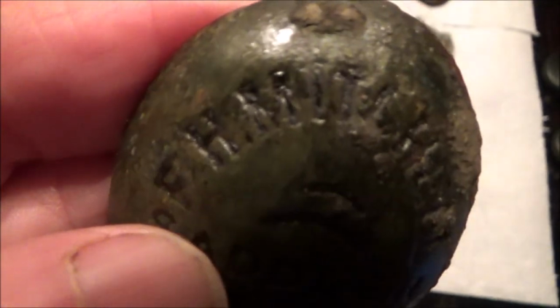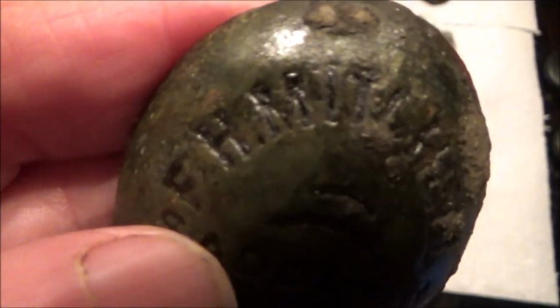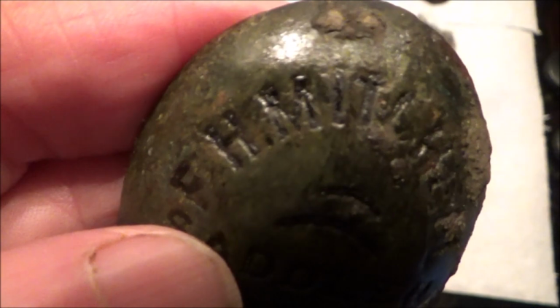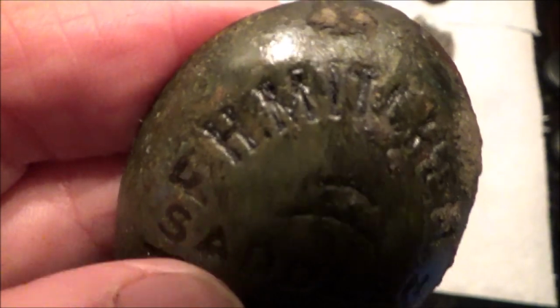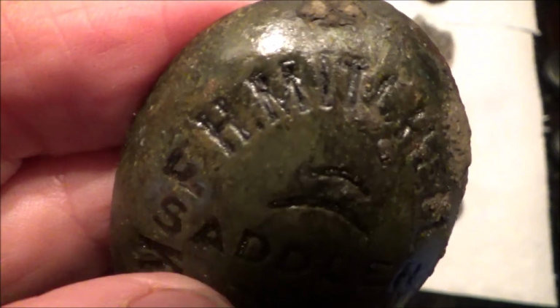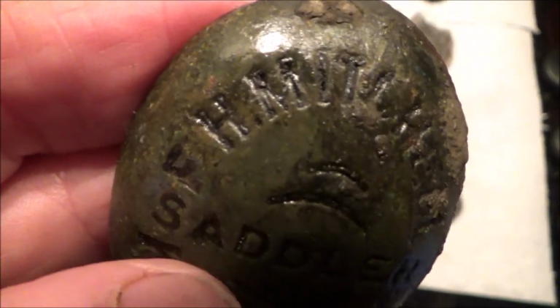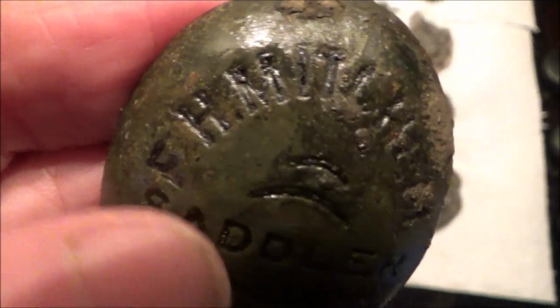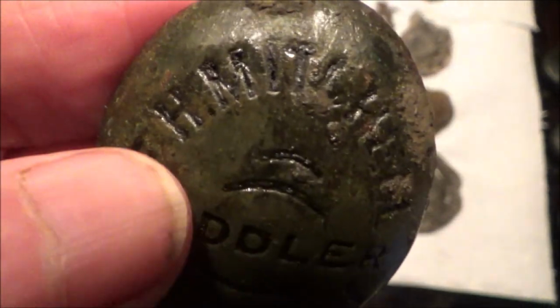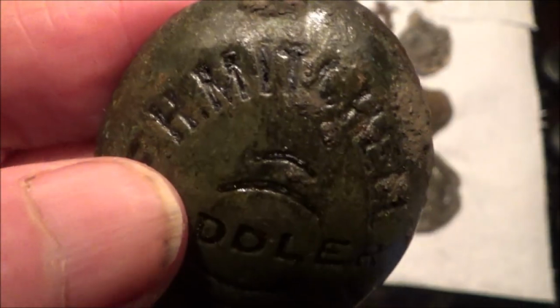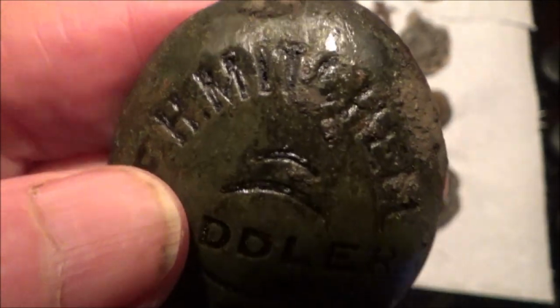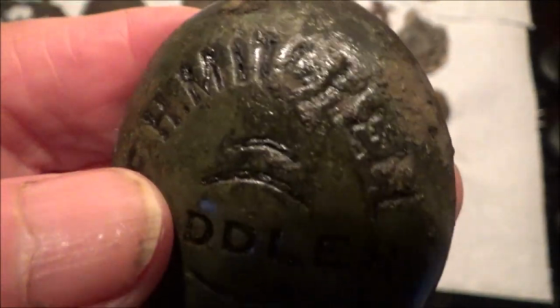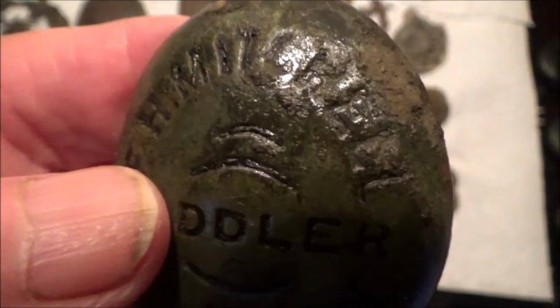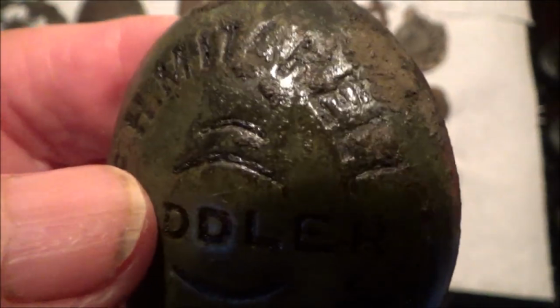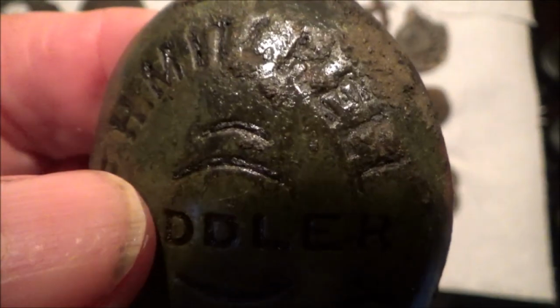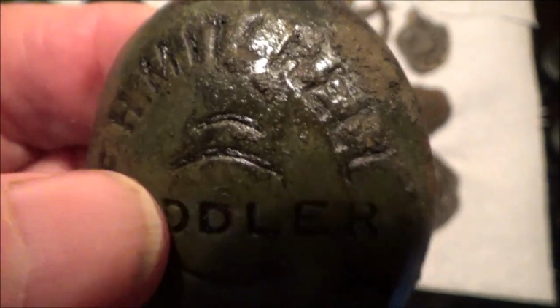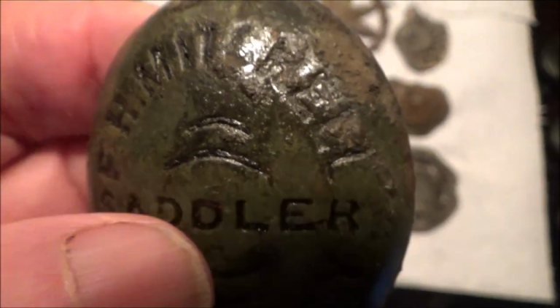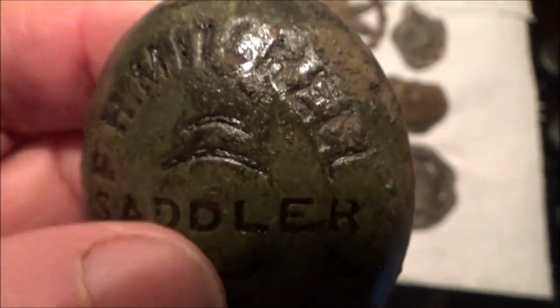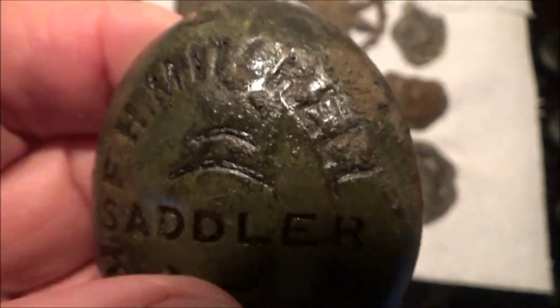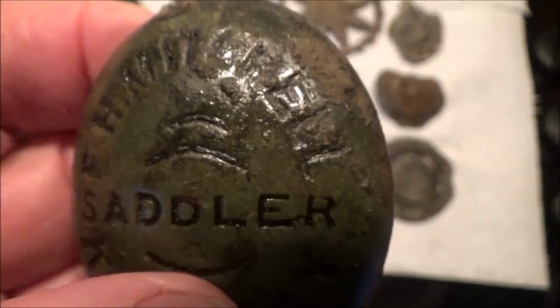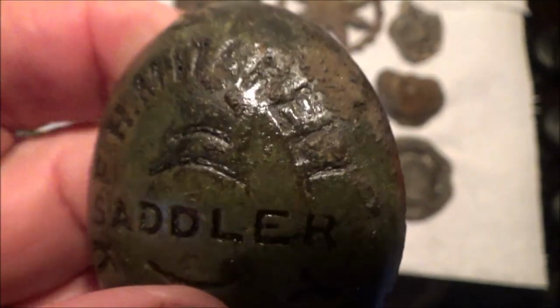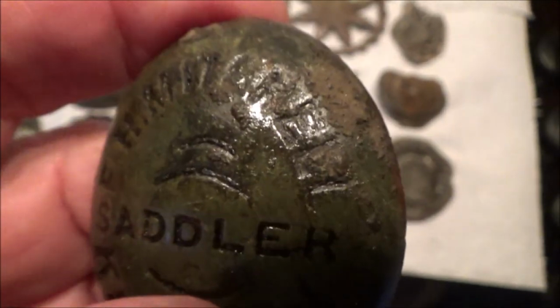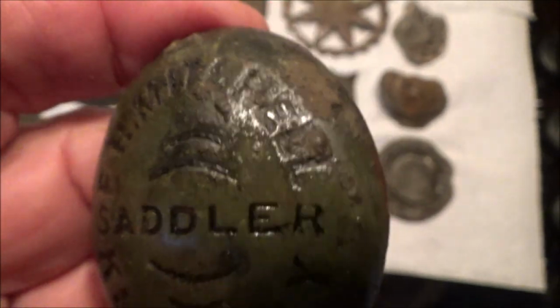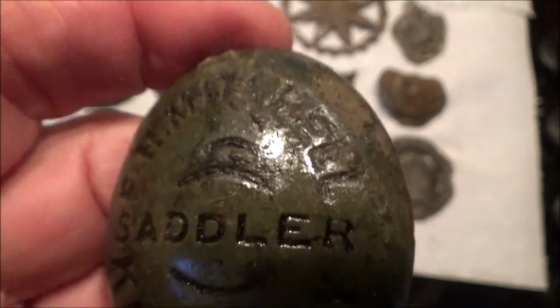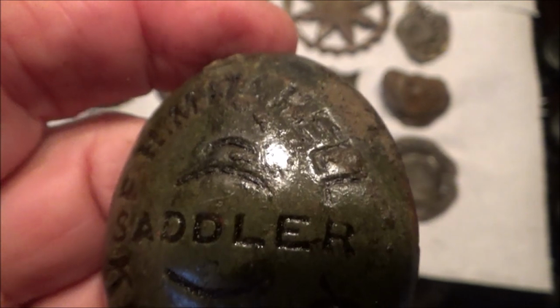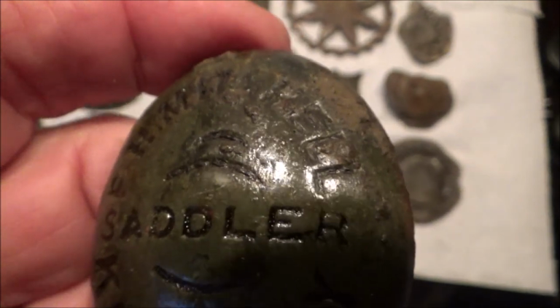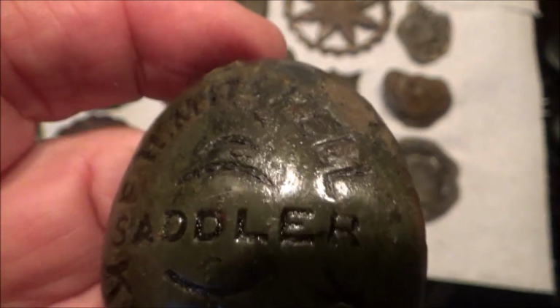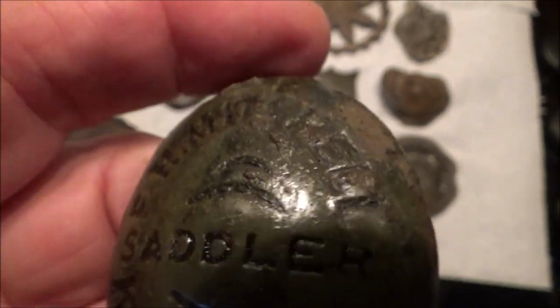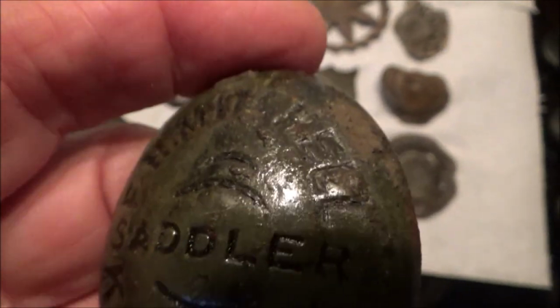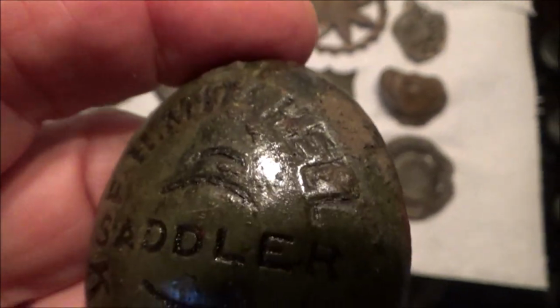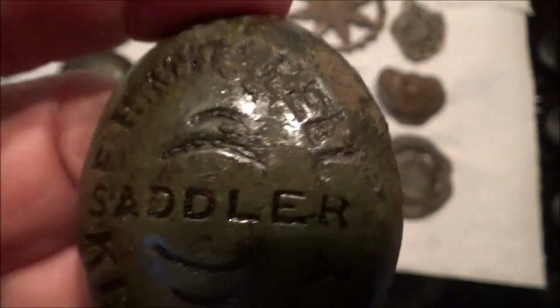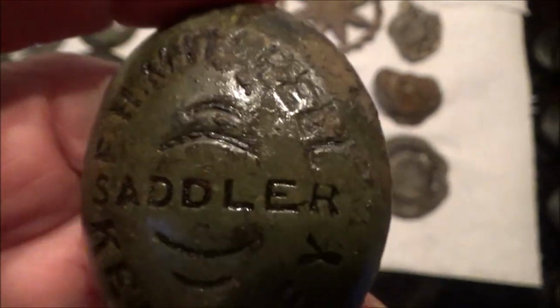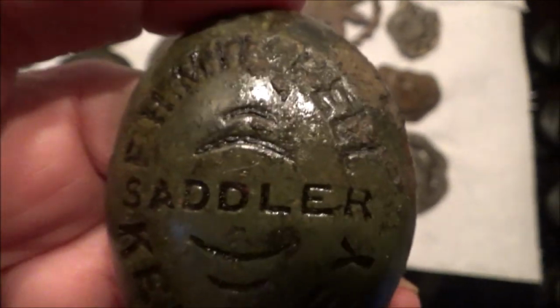An ancestor of my wife — her mother's grandmother was a Mitchell.